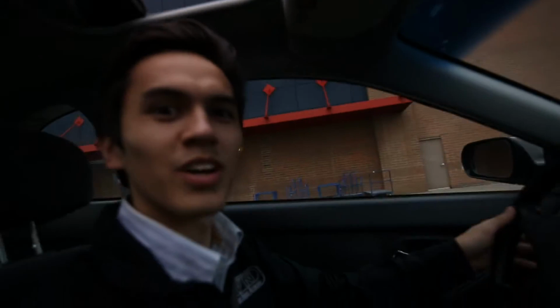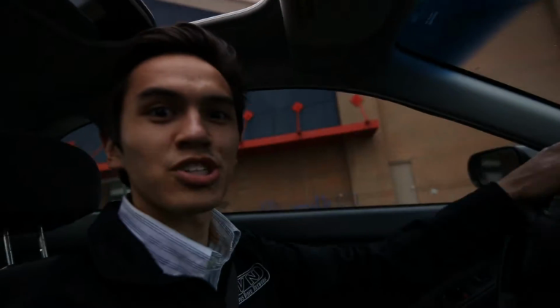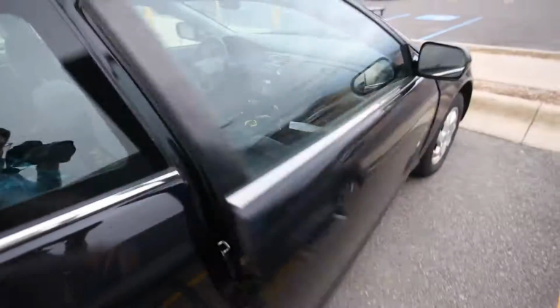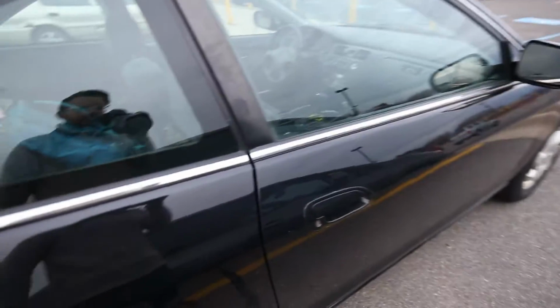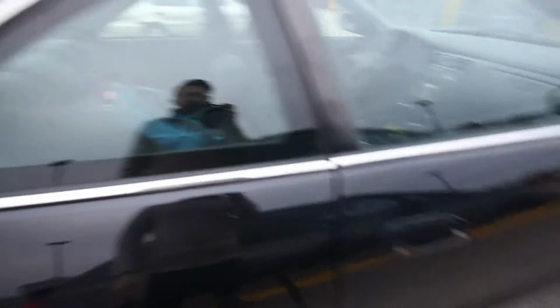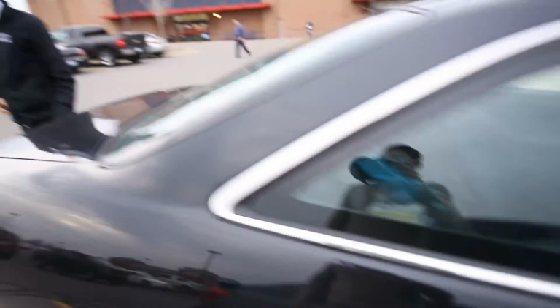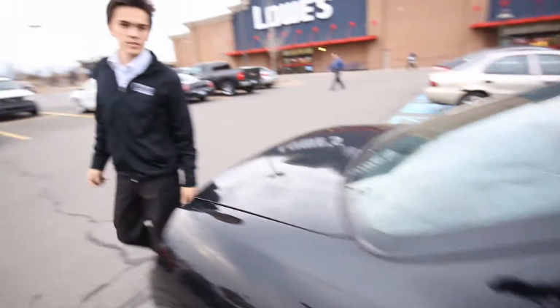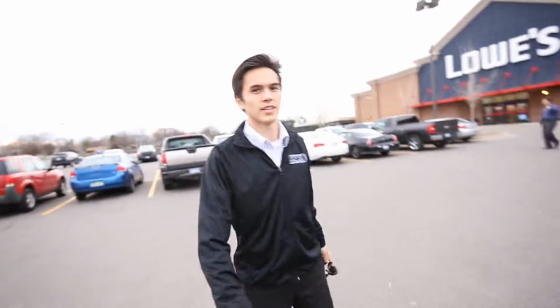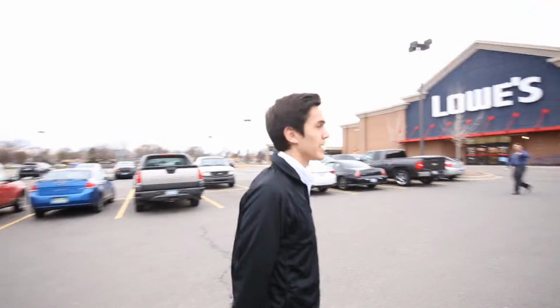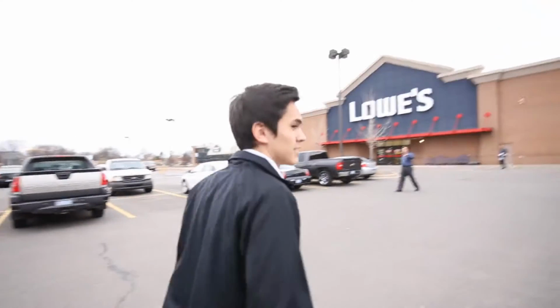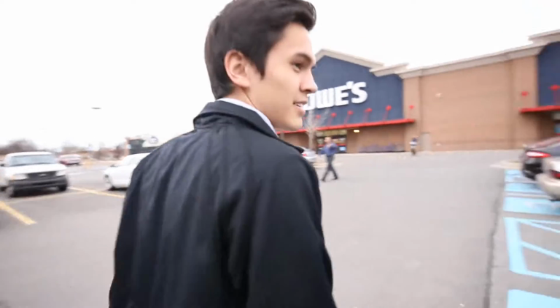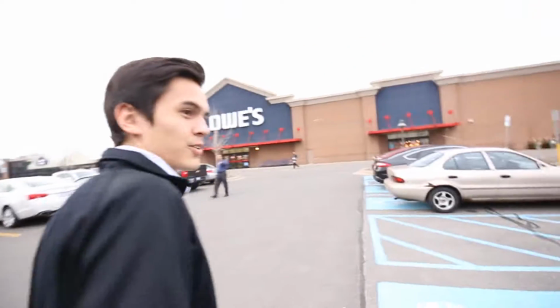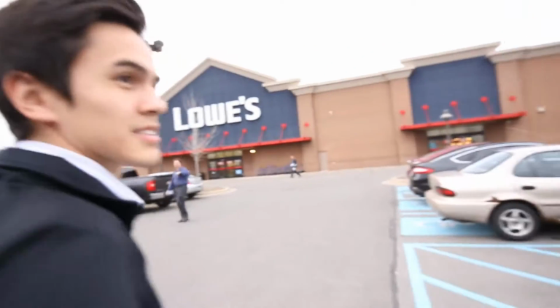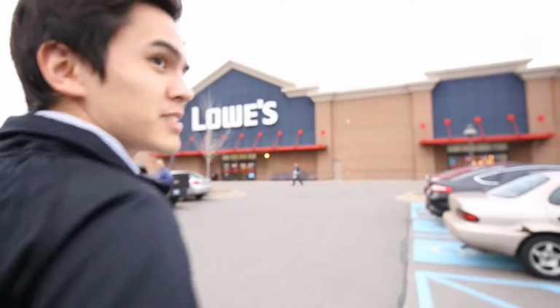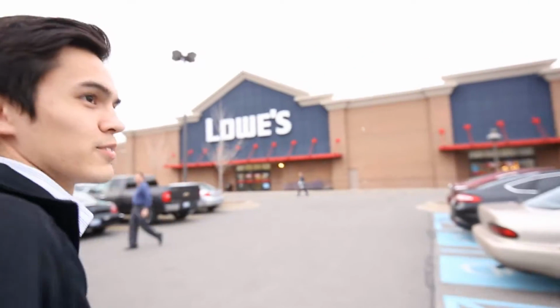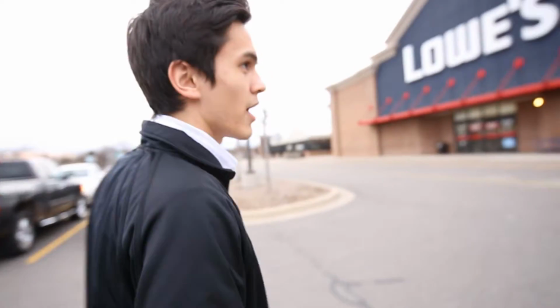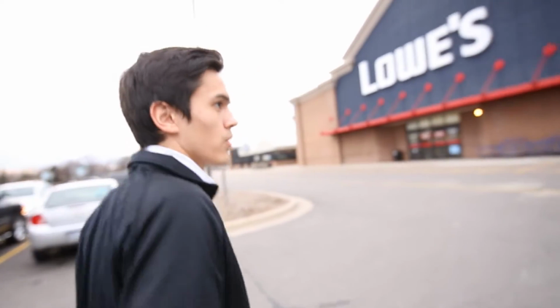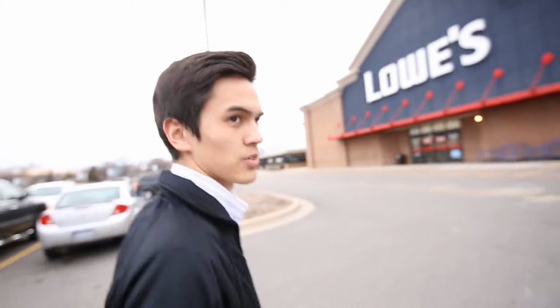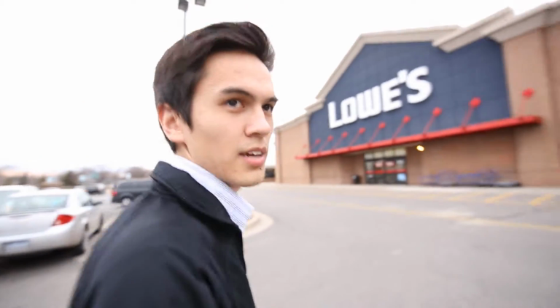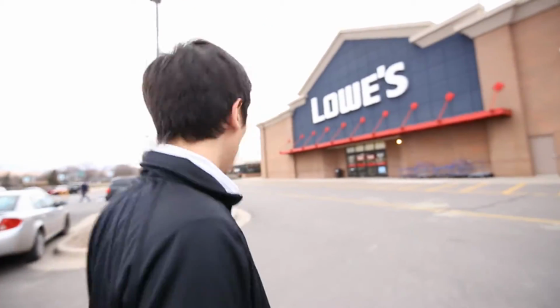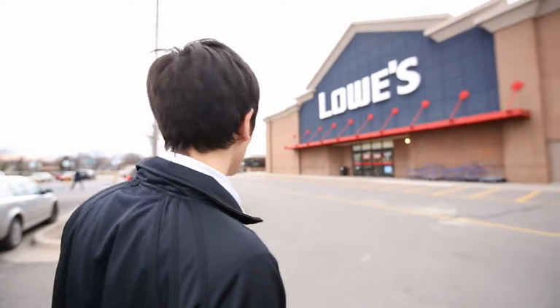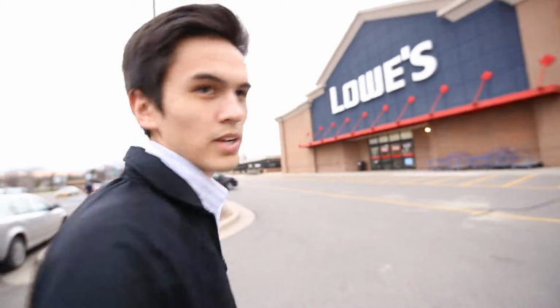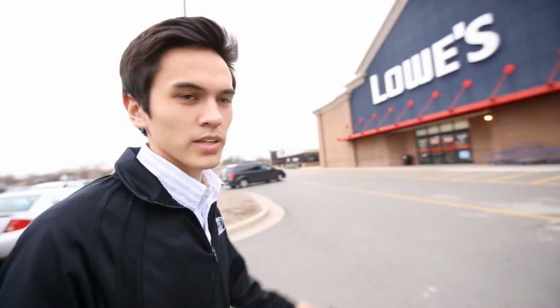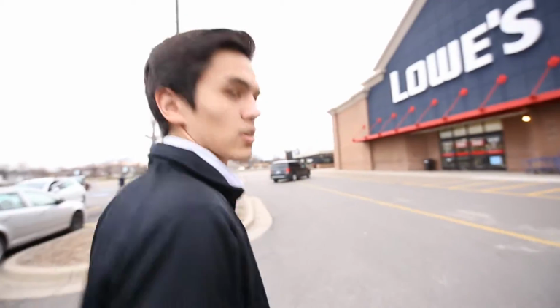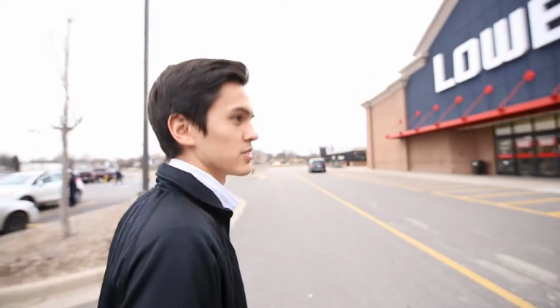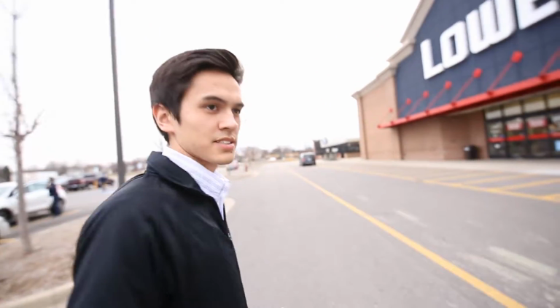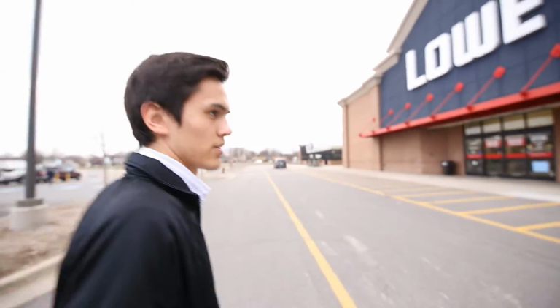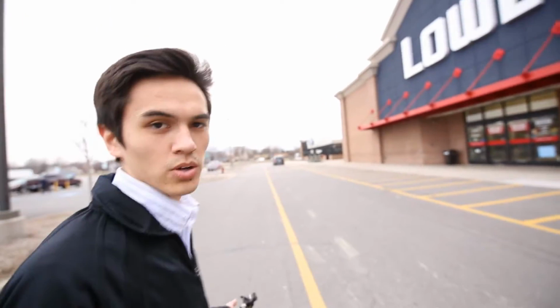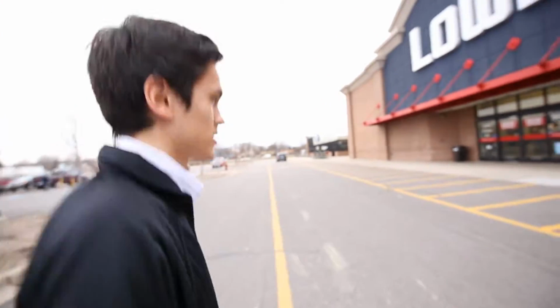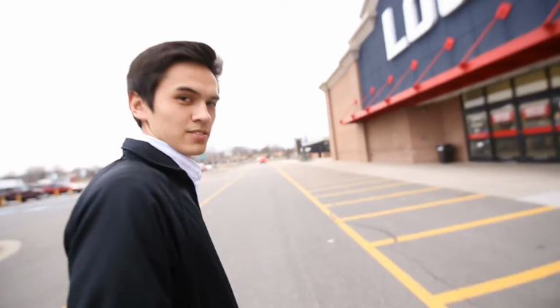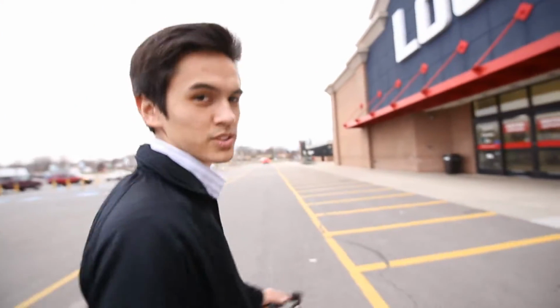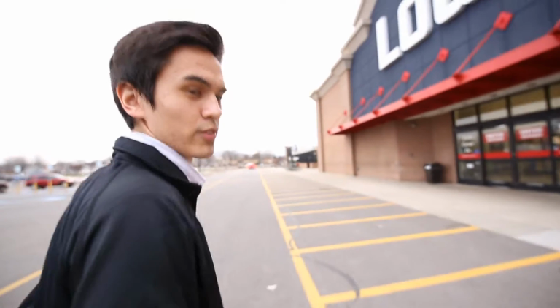Look at that shot. Chris is a cinematographer. Now you're thinking, well, what are you doing at Loez? Like, Loez does not sell drones. You will see, my friend.